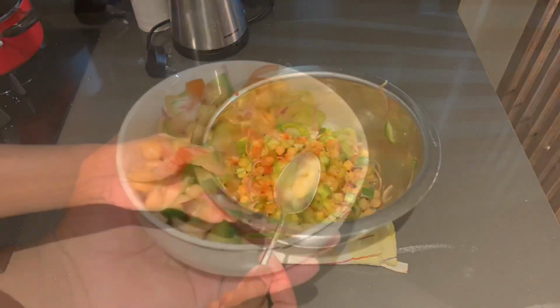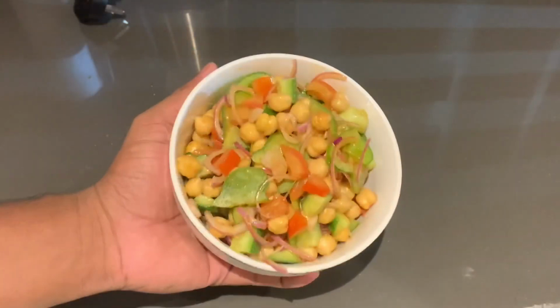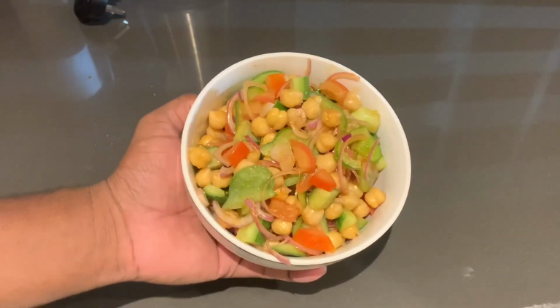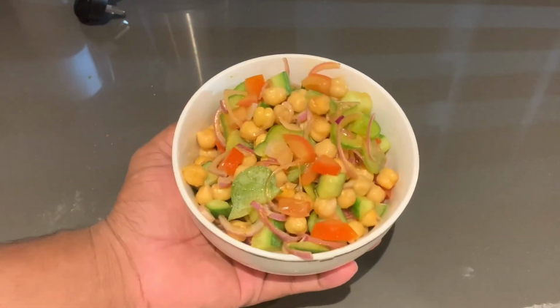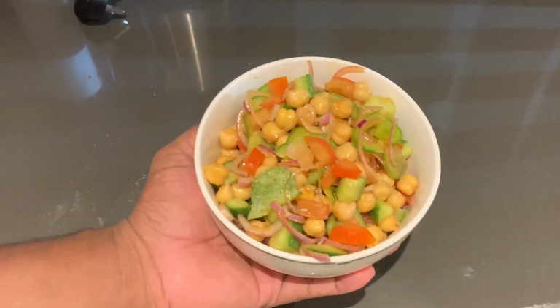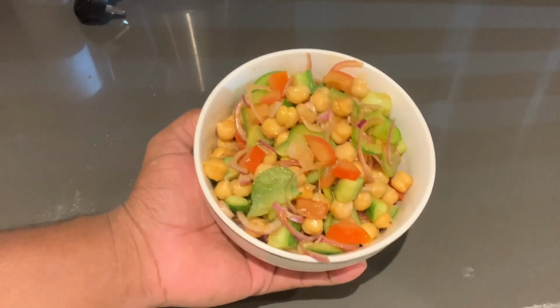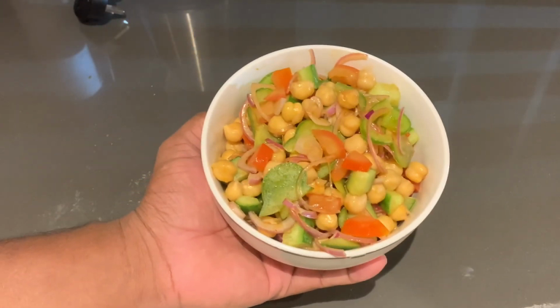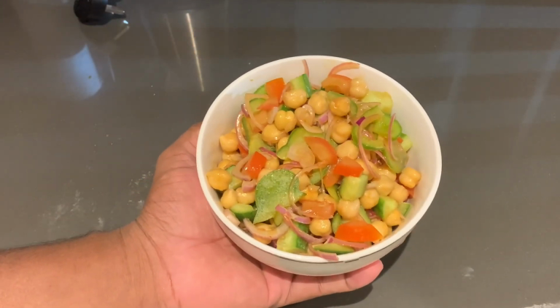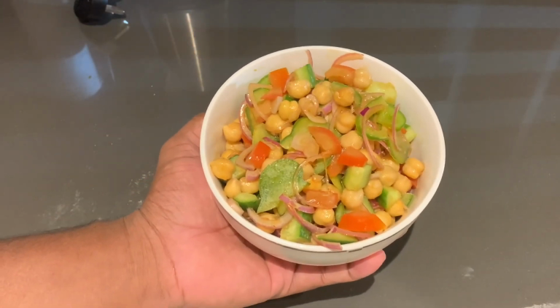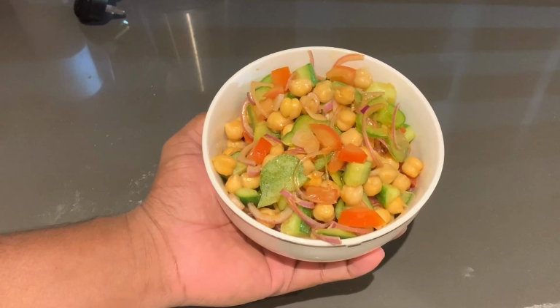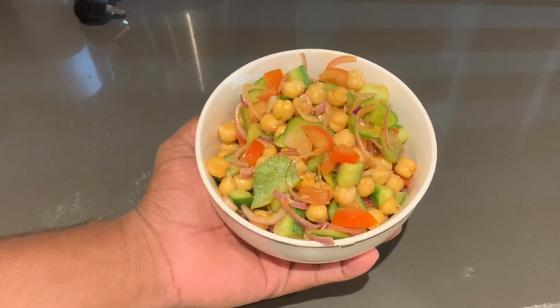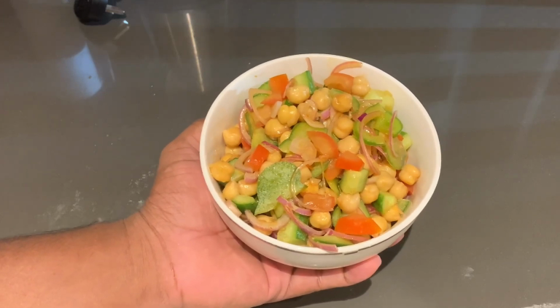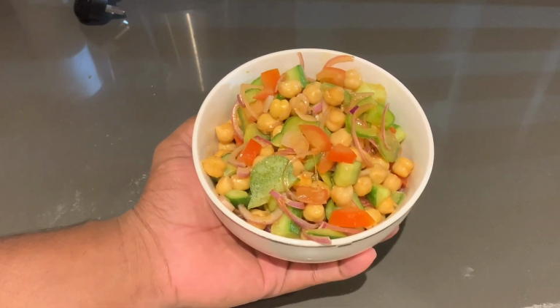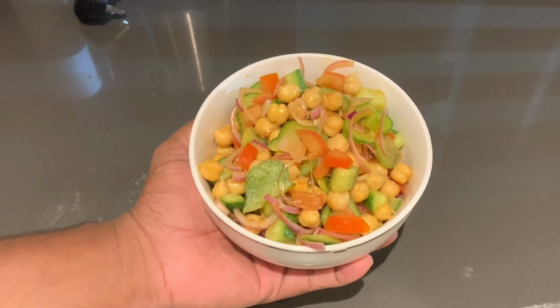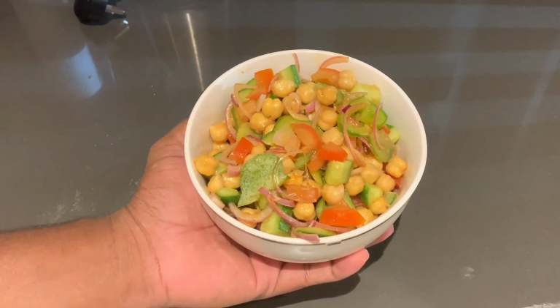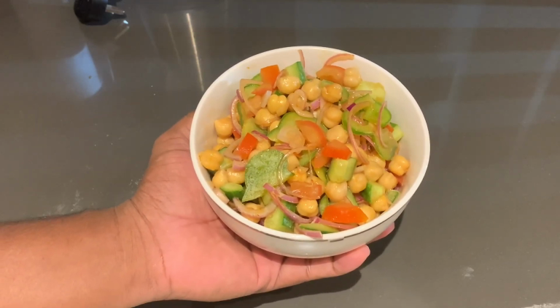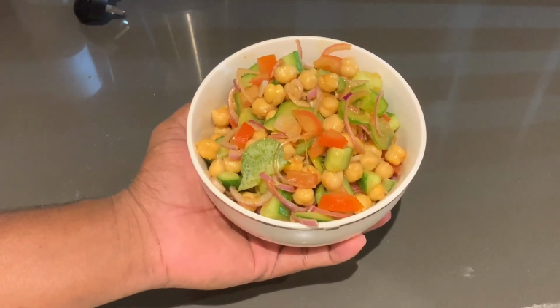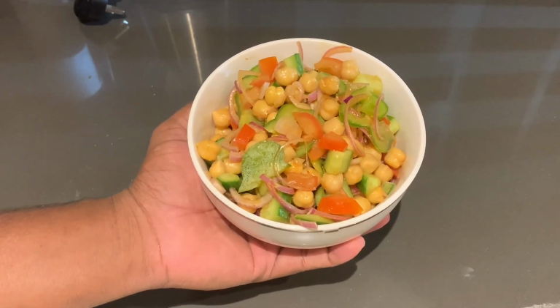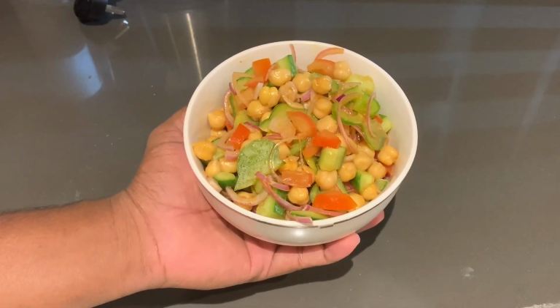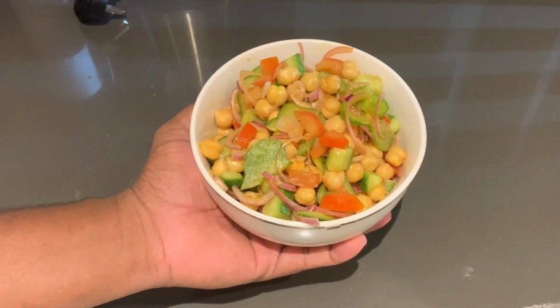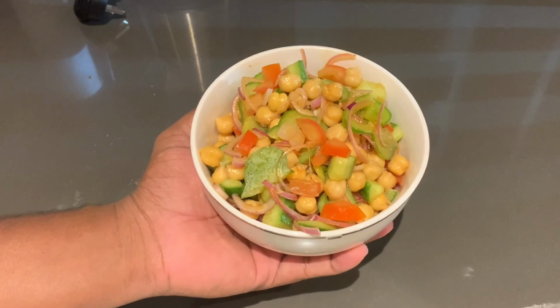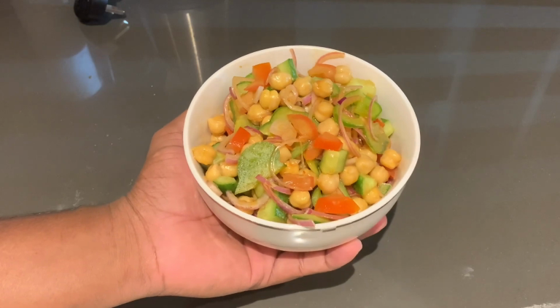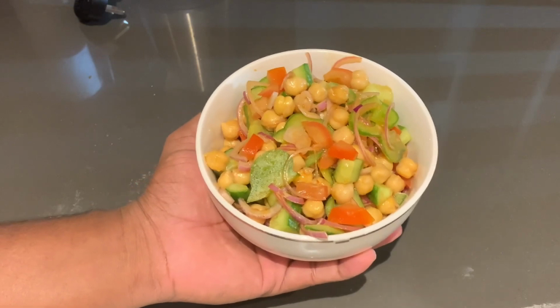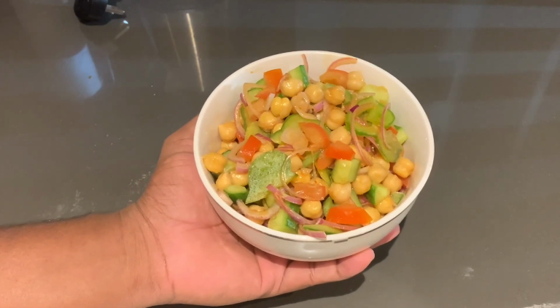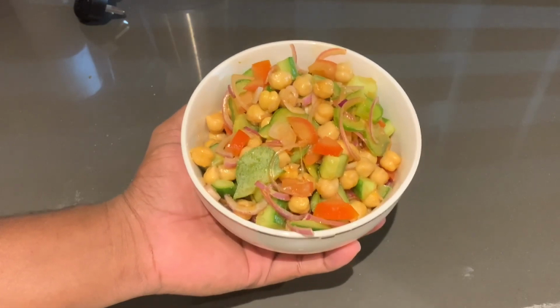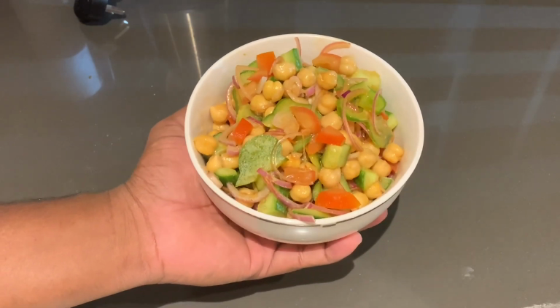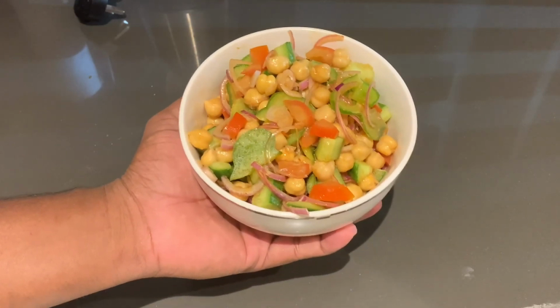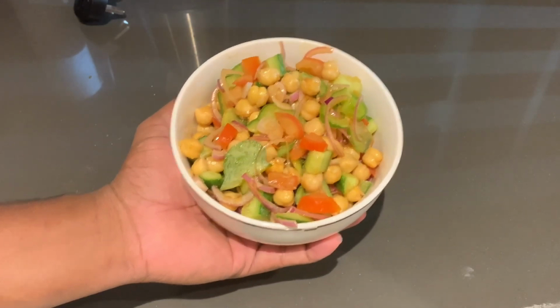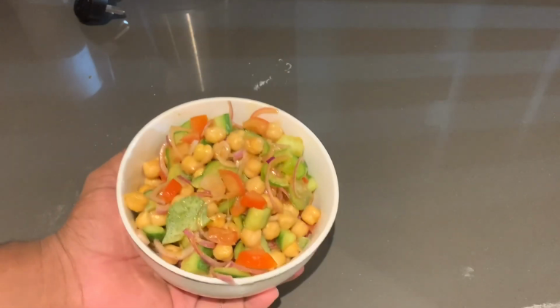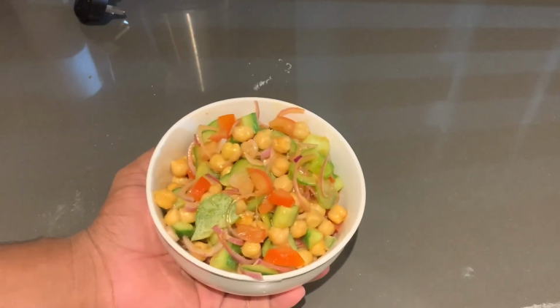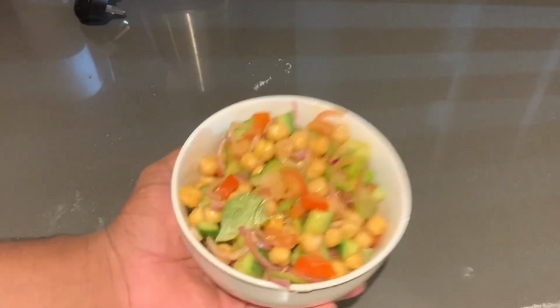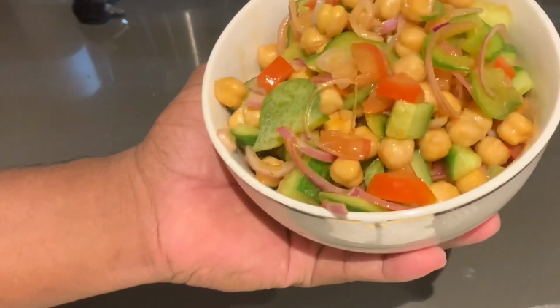We want to make our salad together. It's very simple. If you want to stop the dressing, you'll be able to take a look at it. If you want to like this video, please like, share and subscribe. See you next time. Thanks for watching this video. Bye-bye.